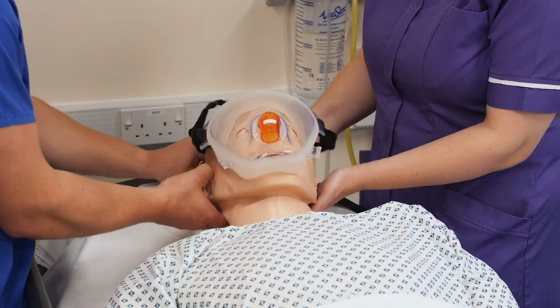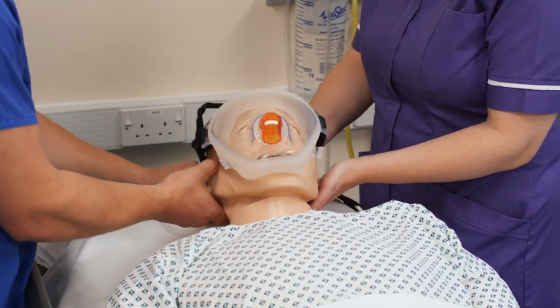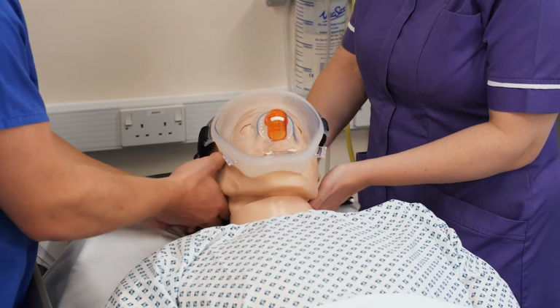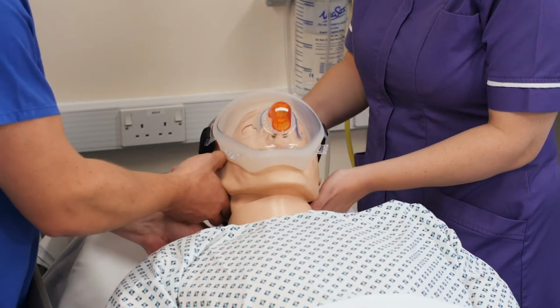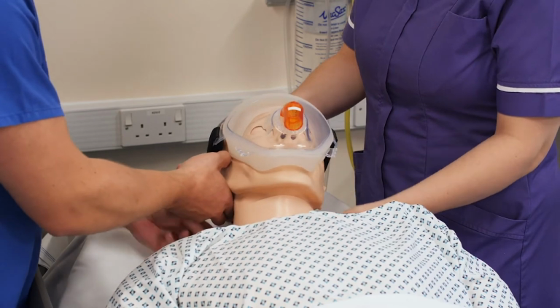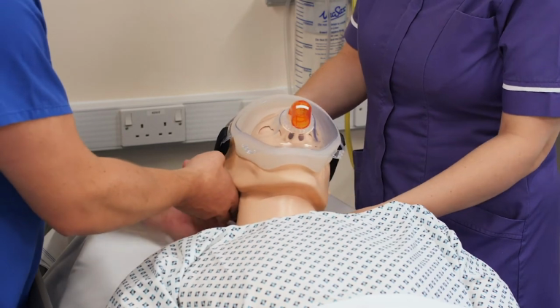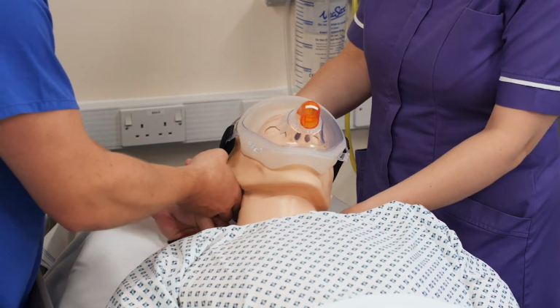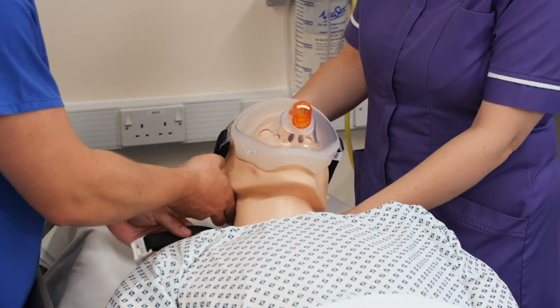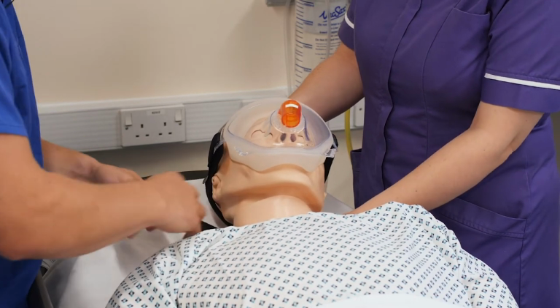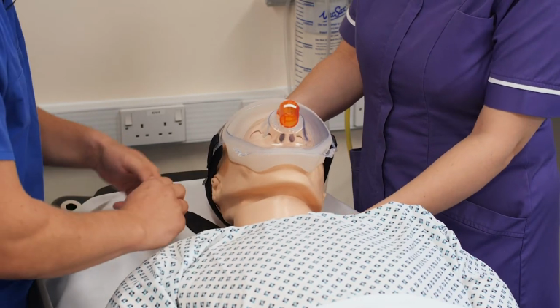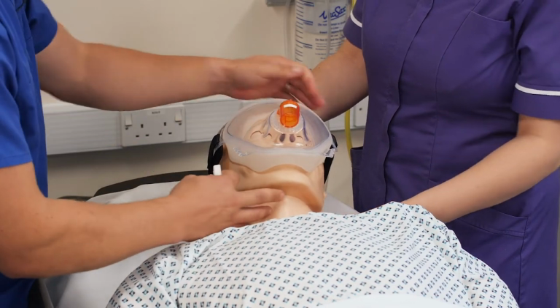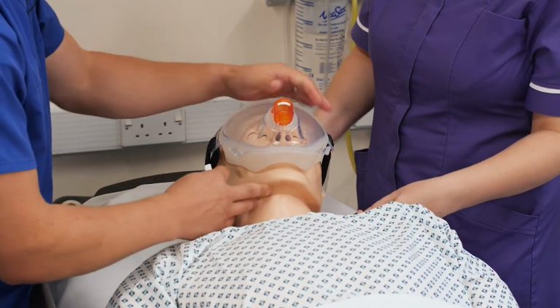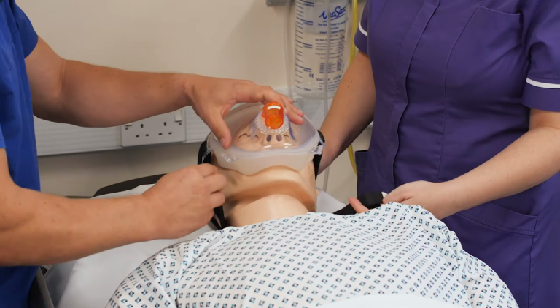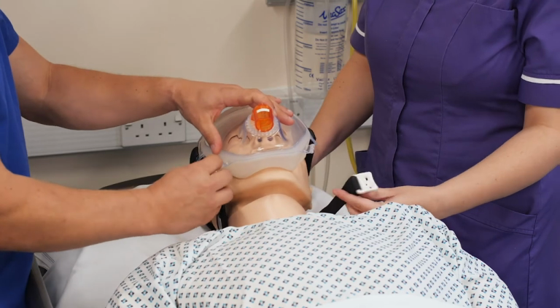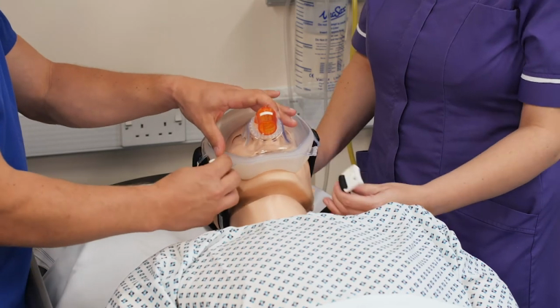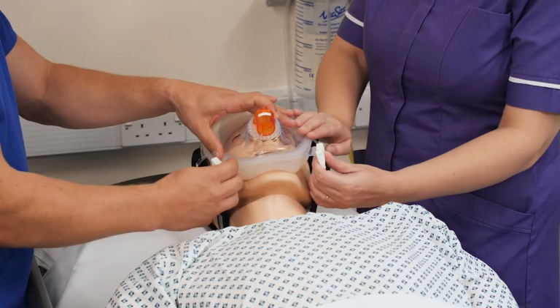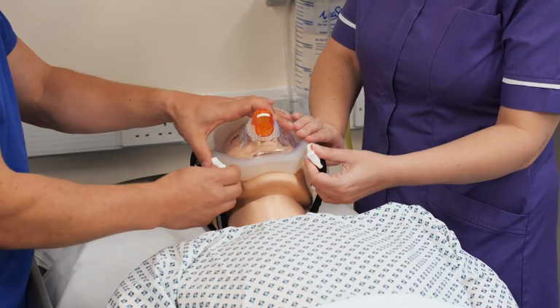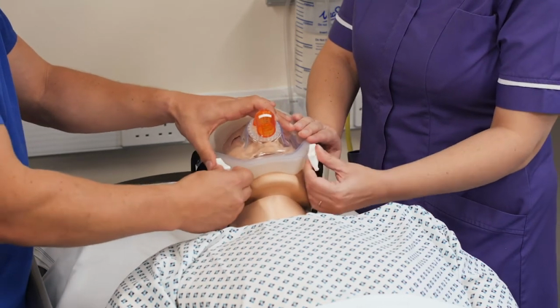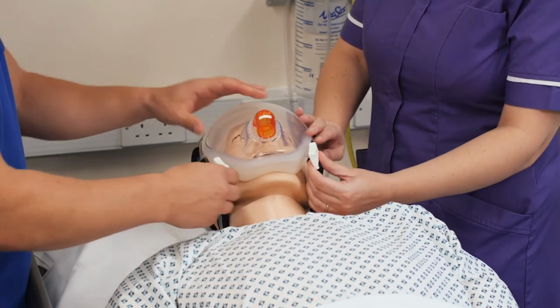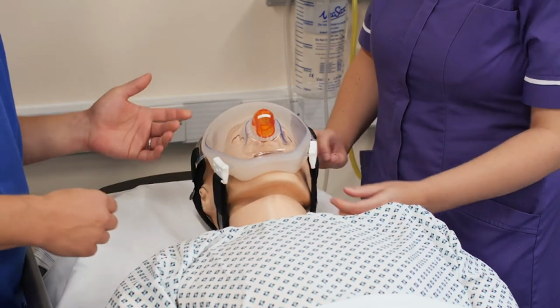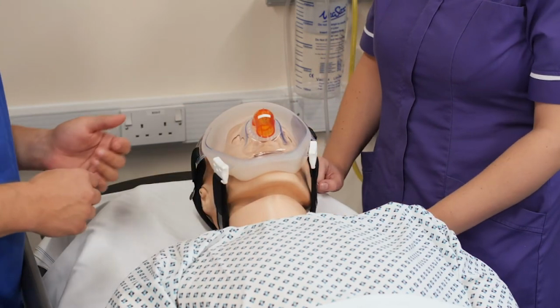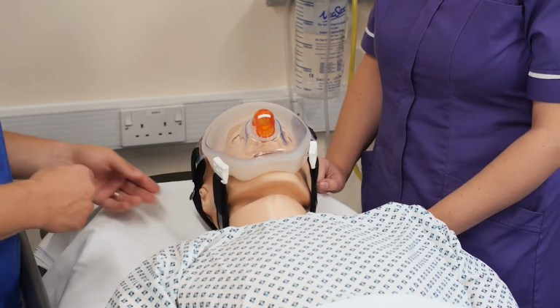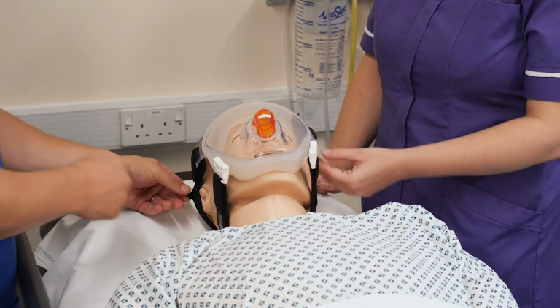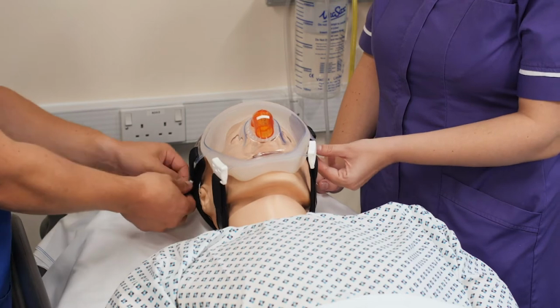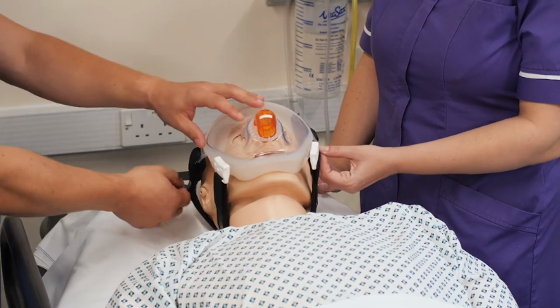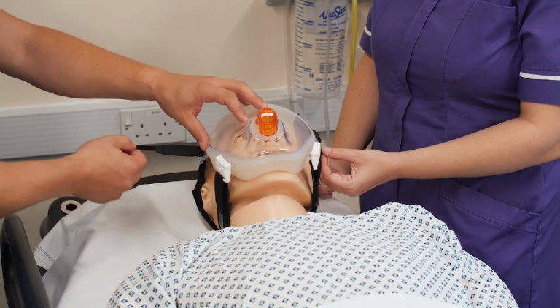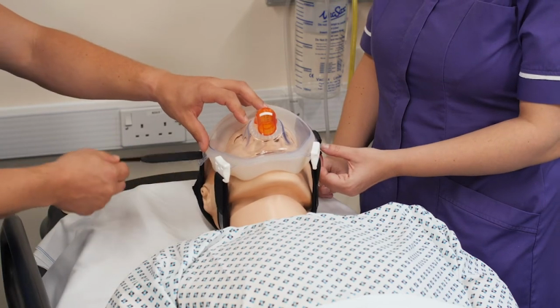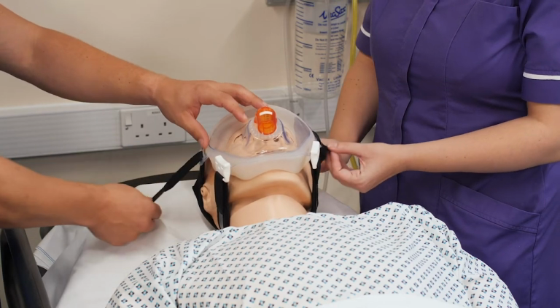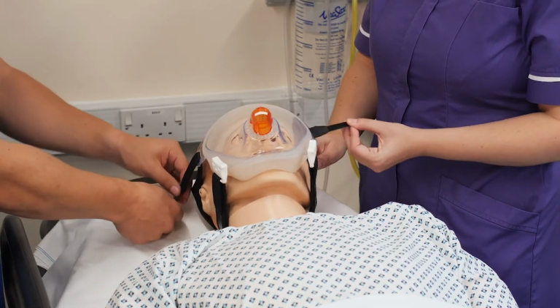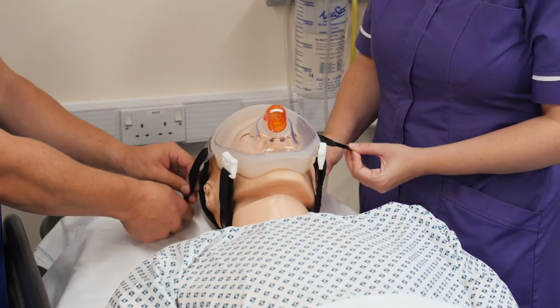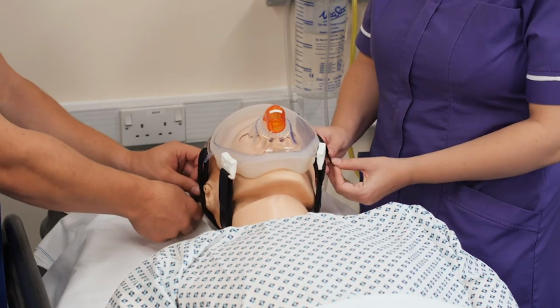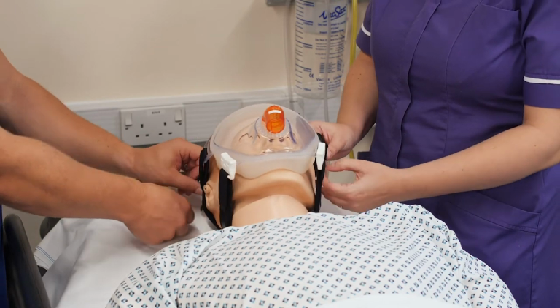Then bring the straps round behind the head, making sure there's no creases in the straps as you bring them round, and you can clip them back in. To tighten the mask and achieve a seal, you then pull each strap evenly to try and make sure there's an even distribution of force across the face.